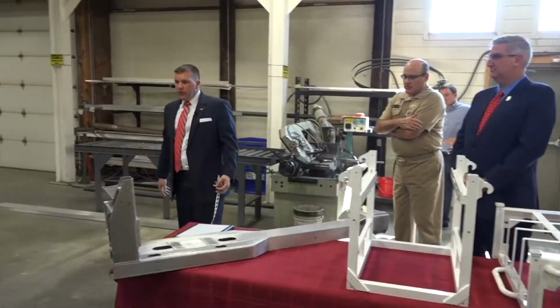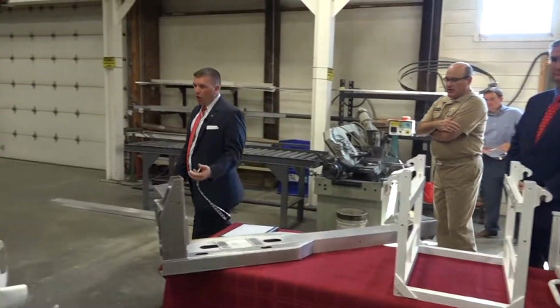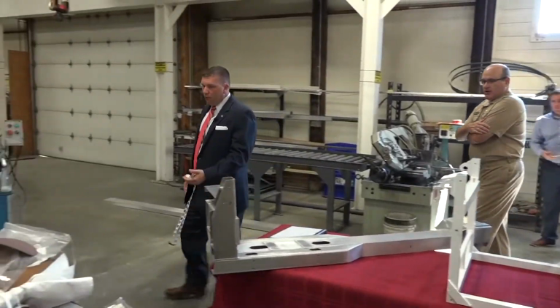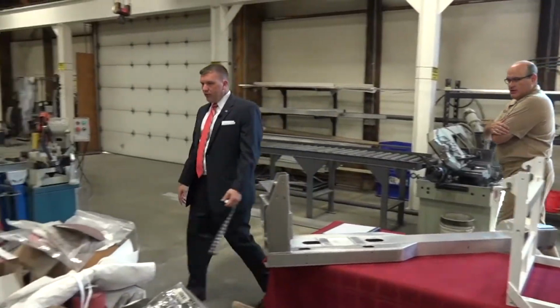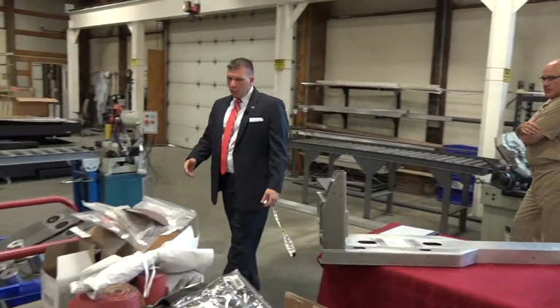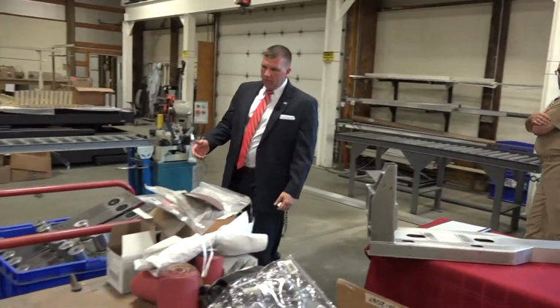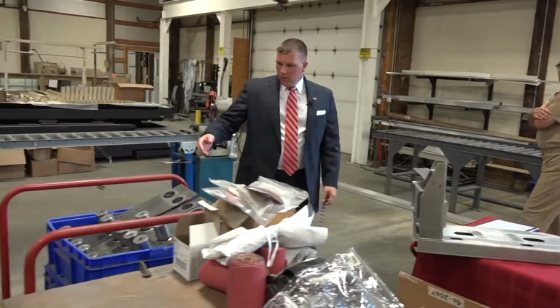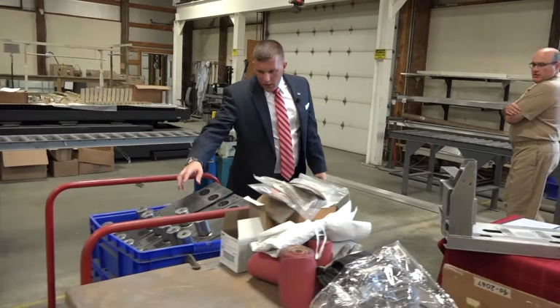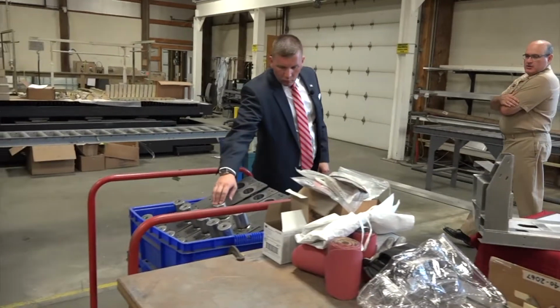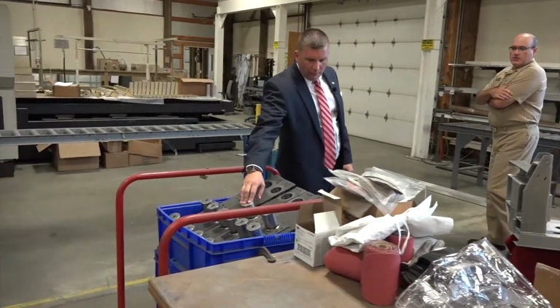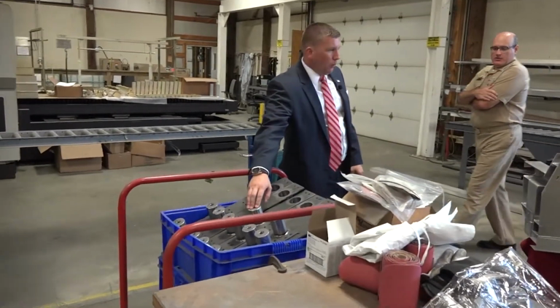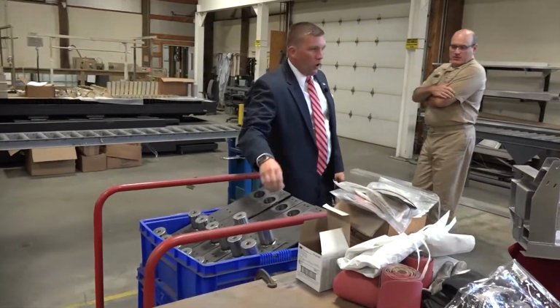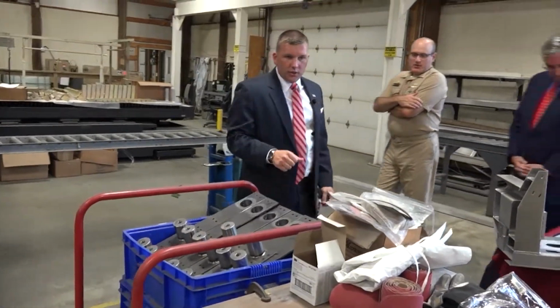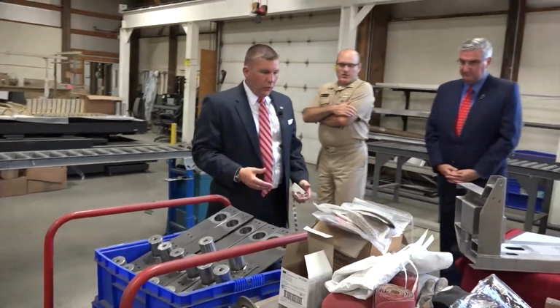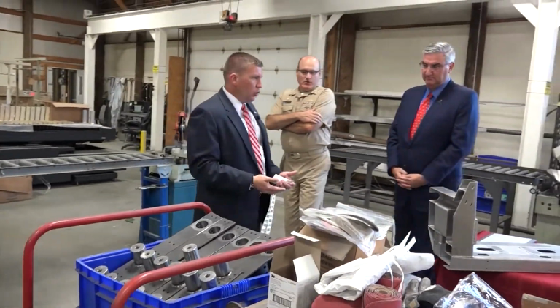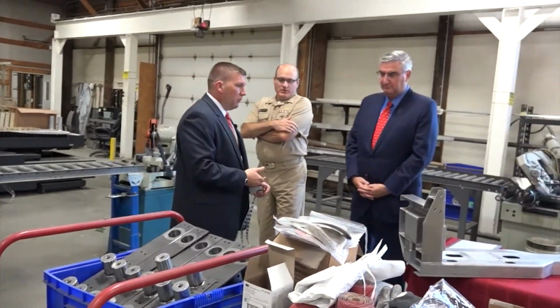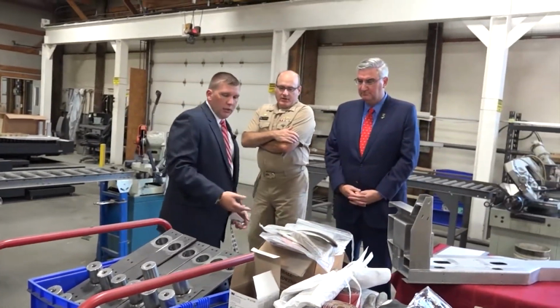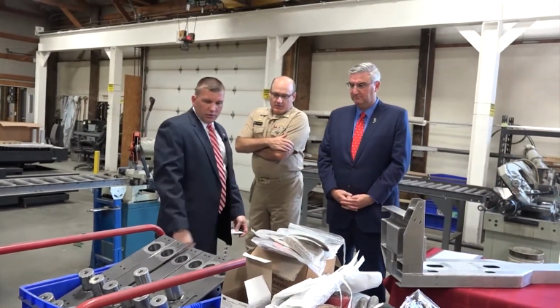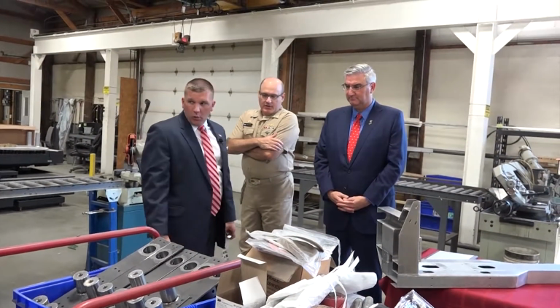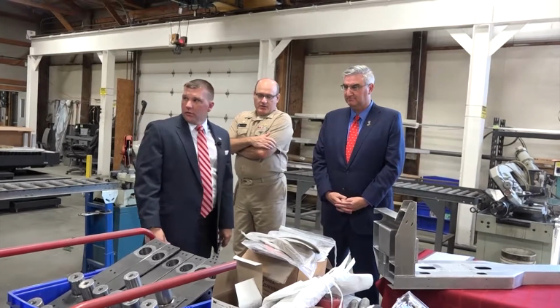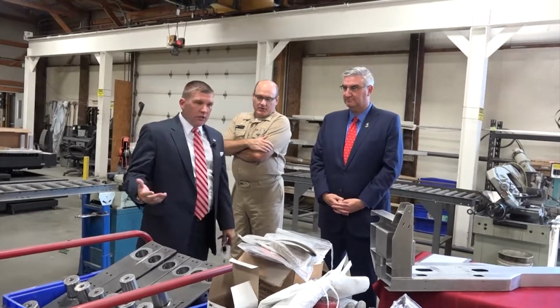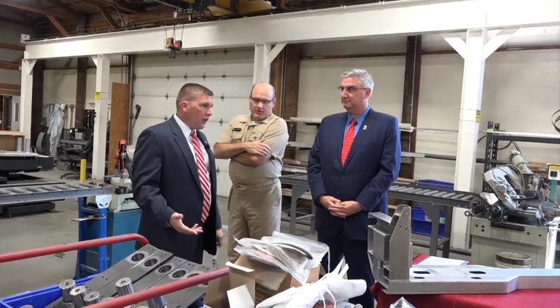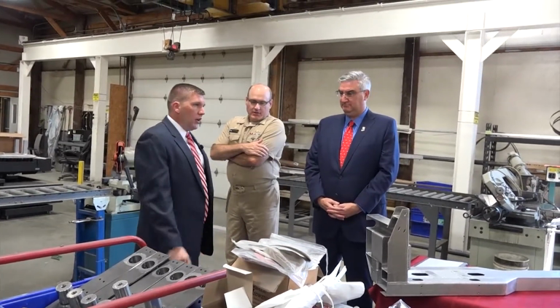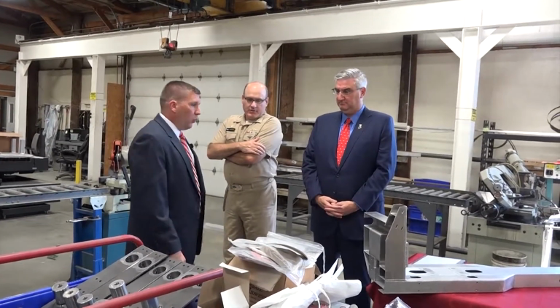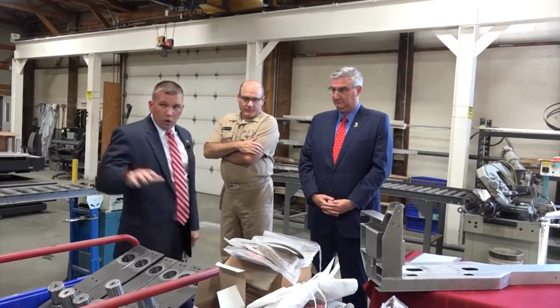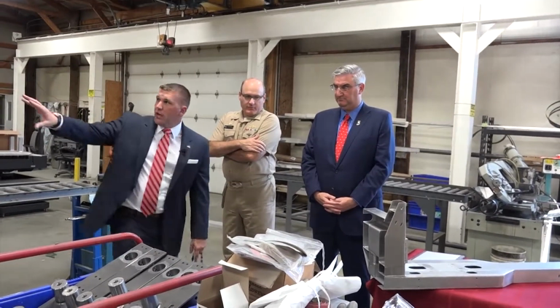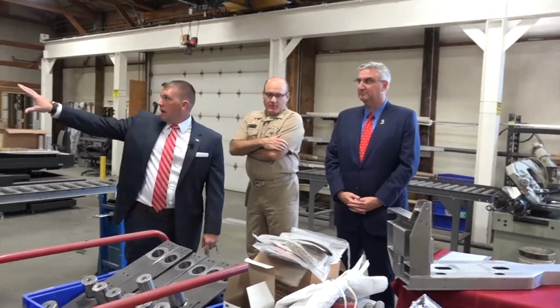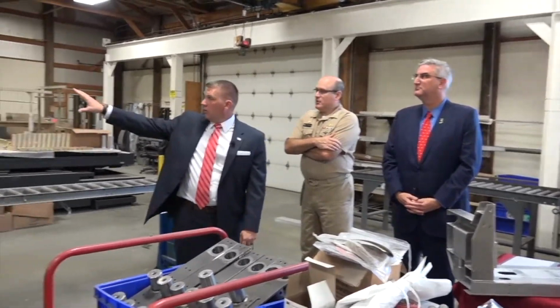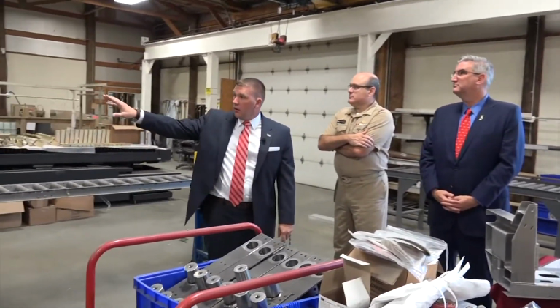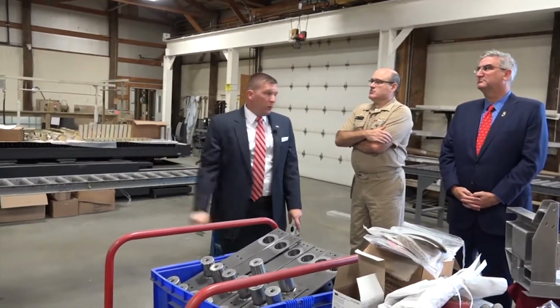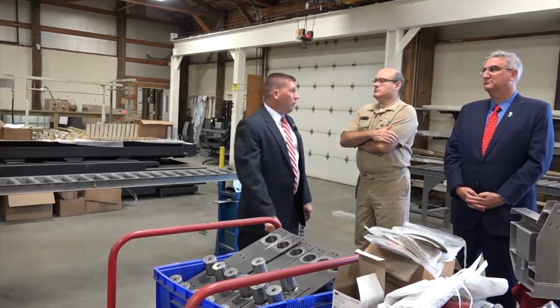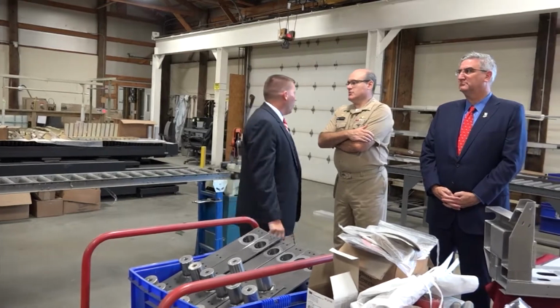This is all part of the fuel test stand as well. We fab and weld all this stuff. We can do aluminum as well as steel parts. We have multiple stations back here in the back where we do our fab work.